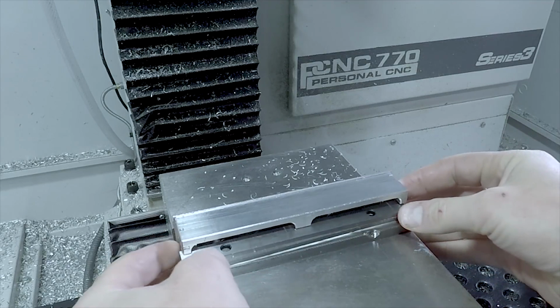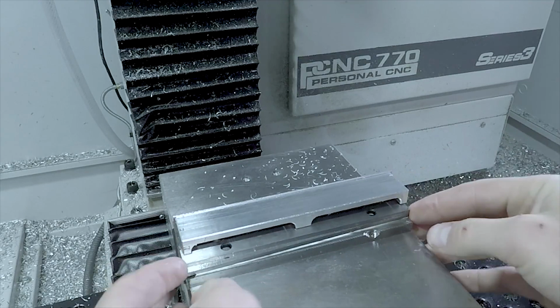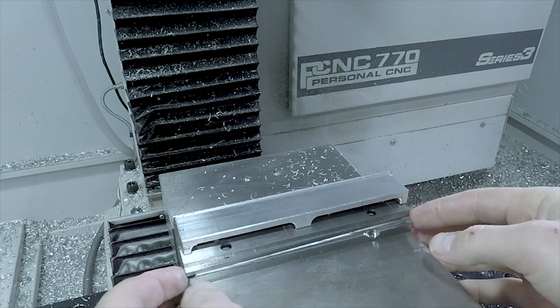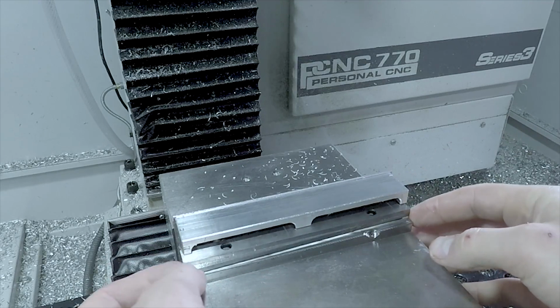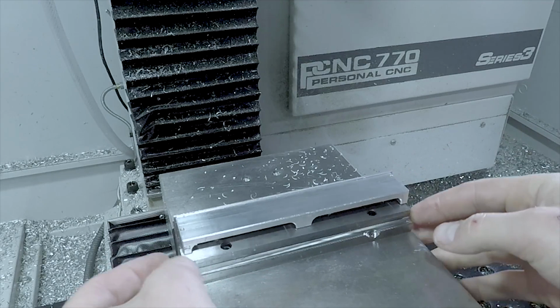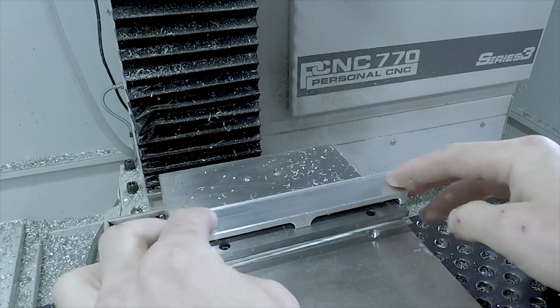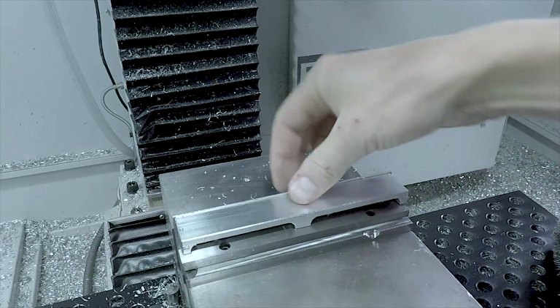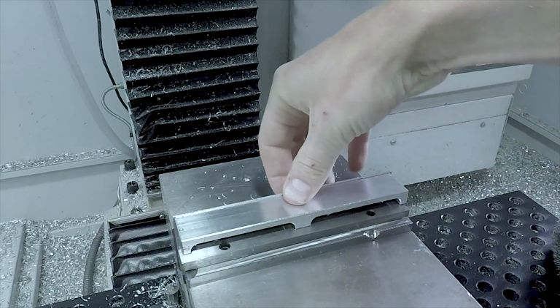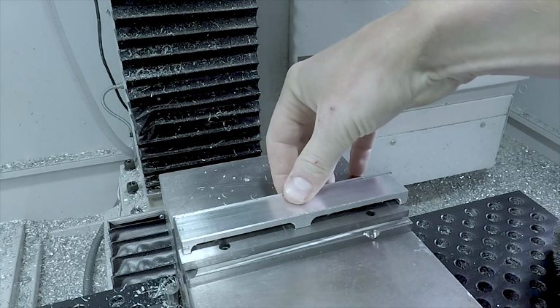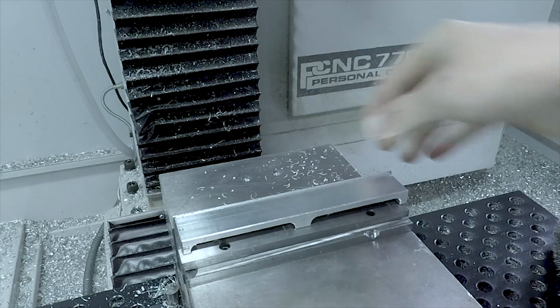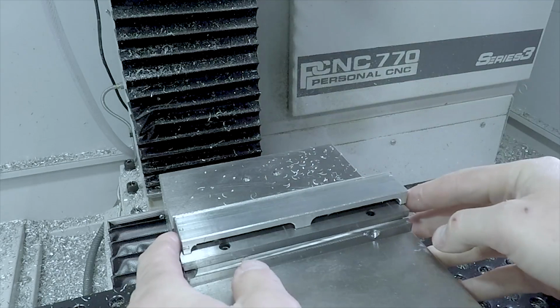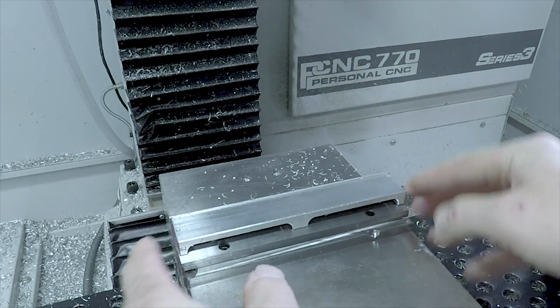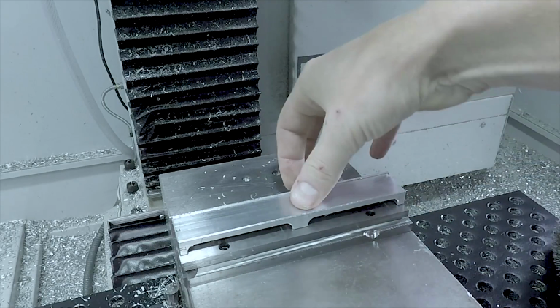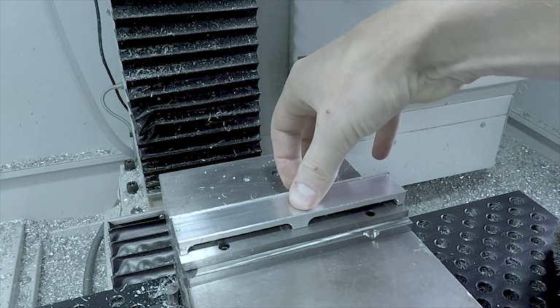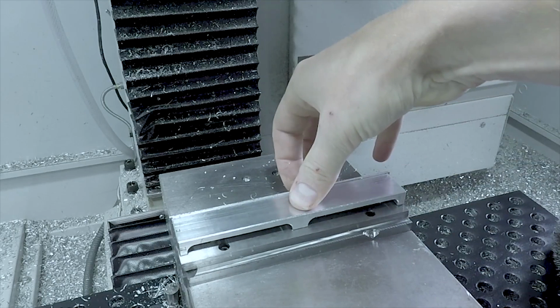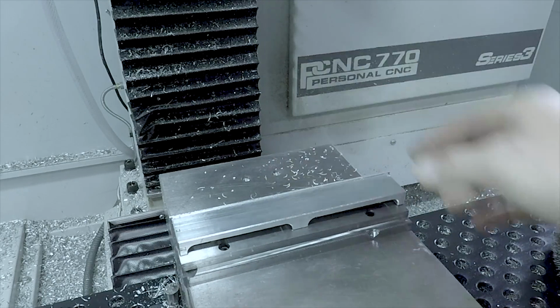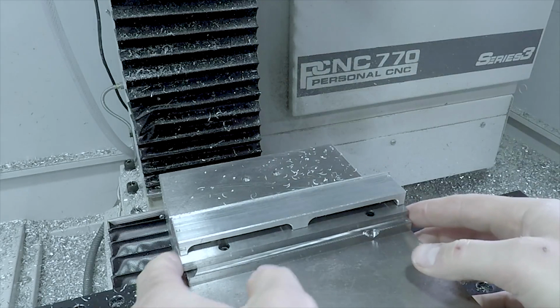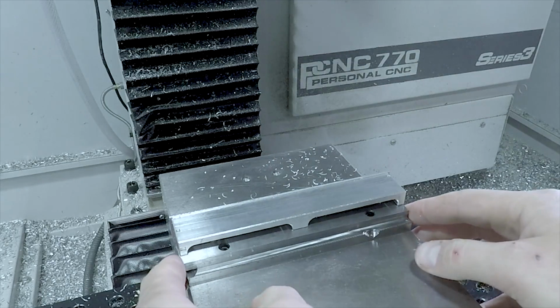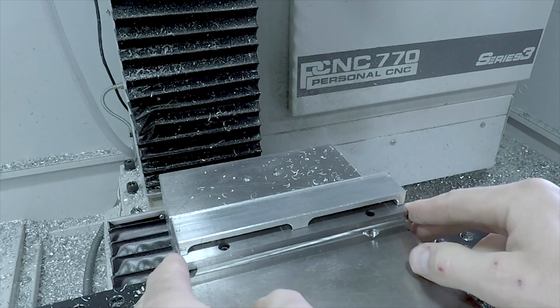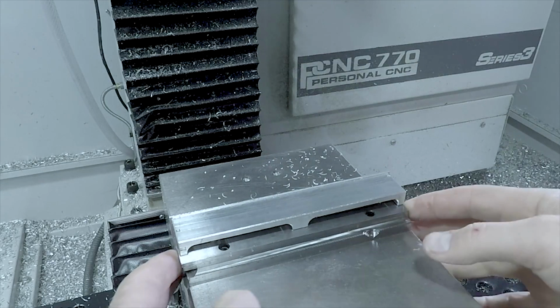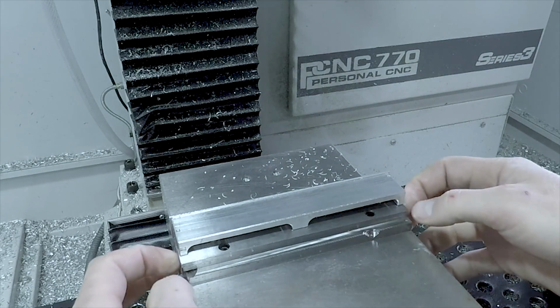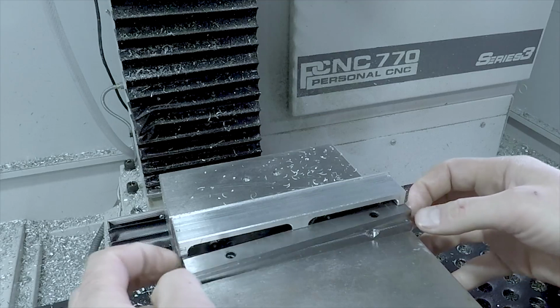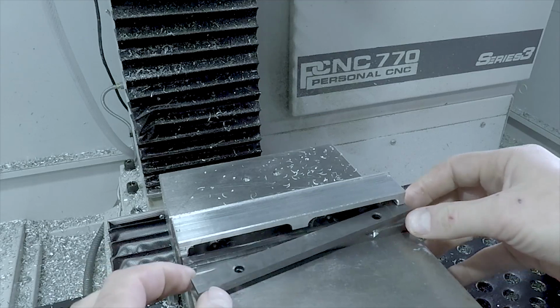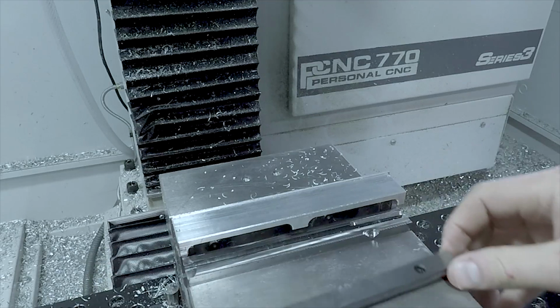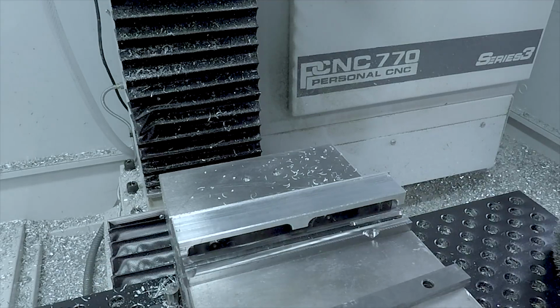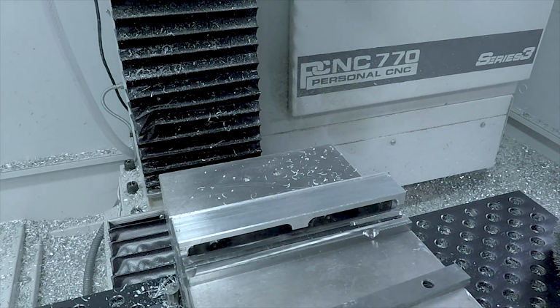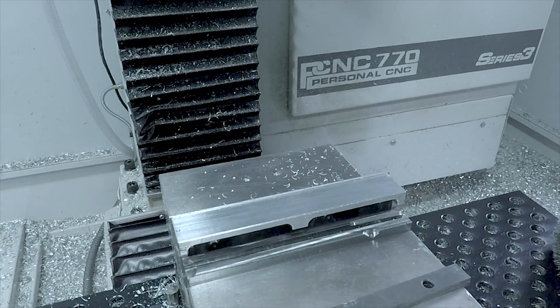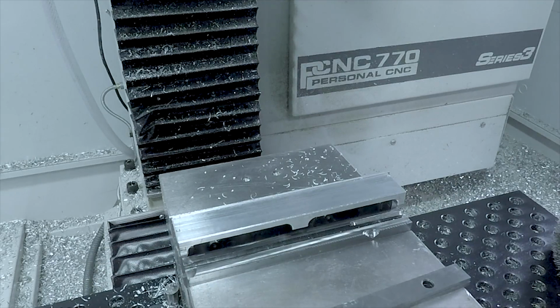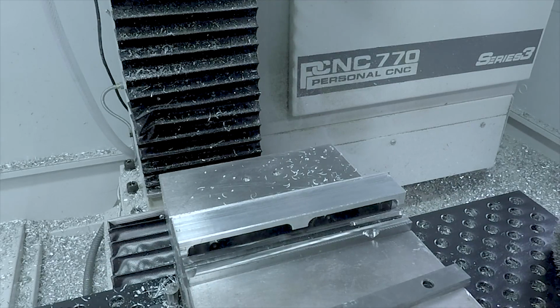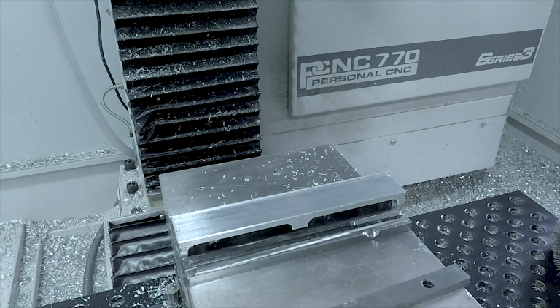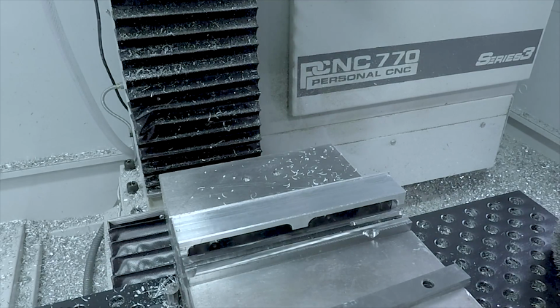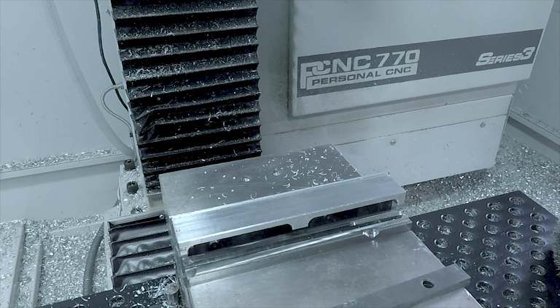What we're going to do is use a couple of parallels that lets us keep the part lined up accurately and parallel with the table. Then we can just slide them out and that gives us a nice convenient spacing off the jaw.